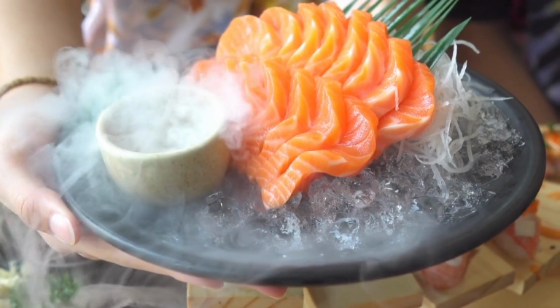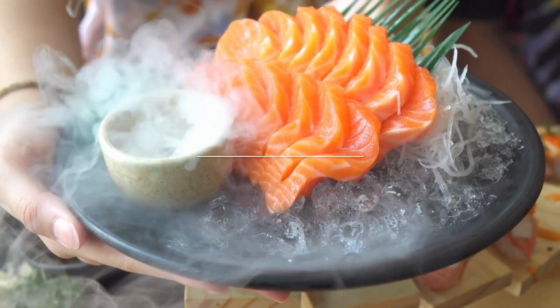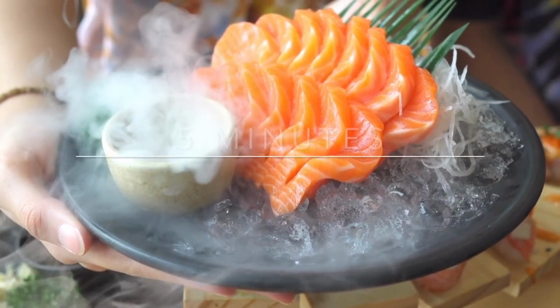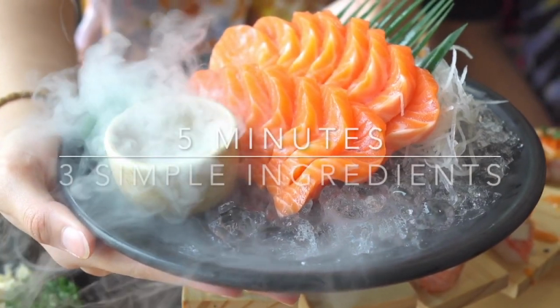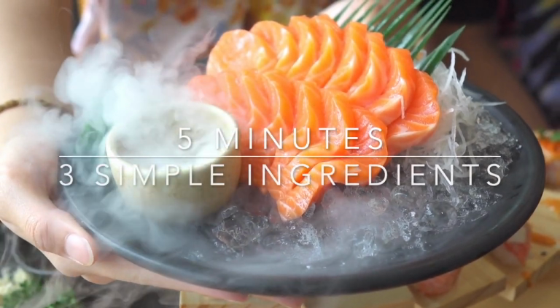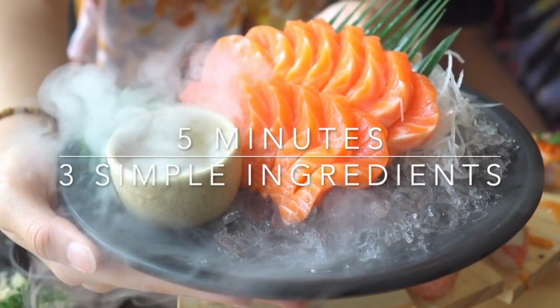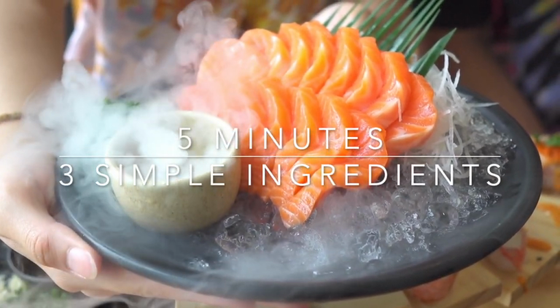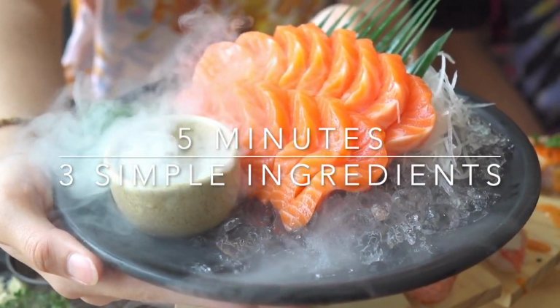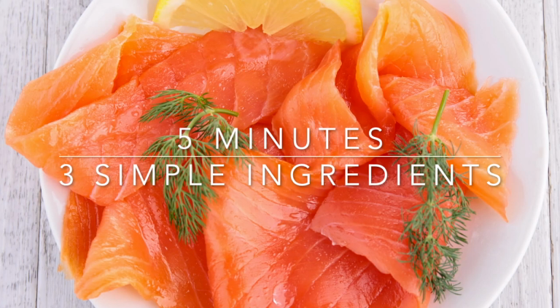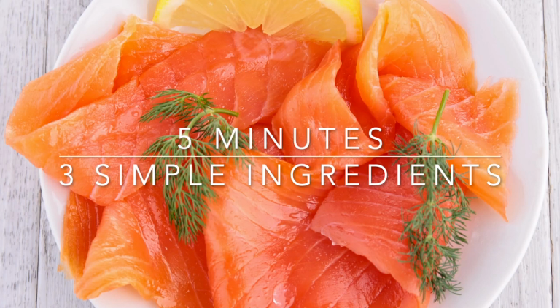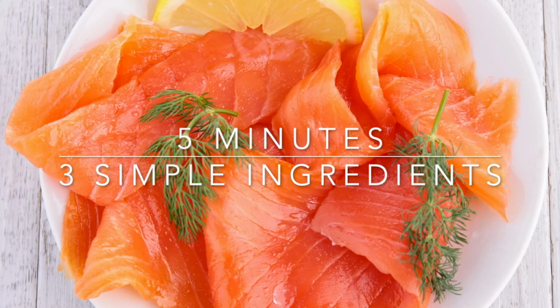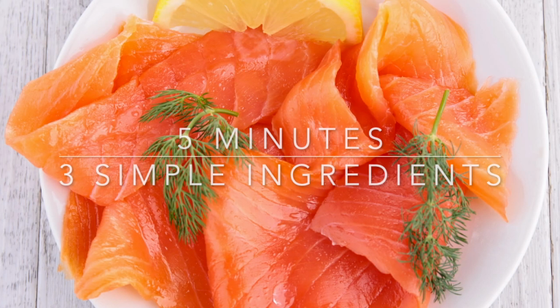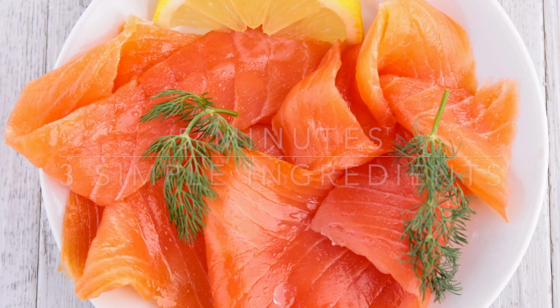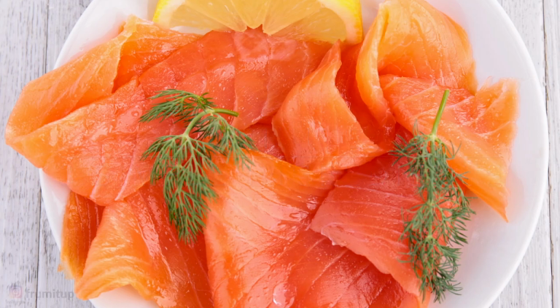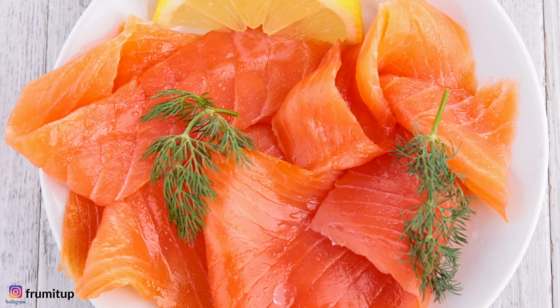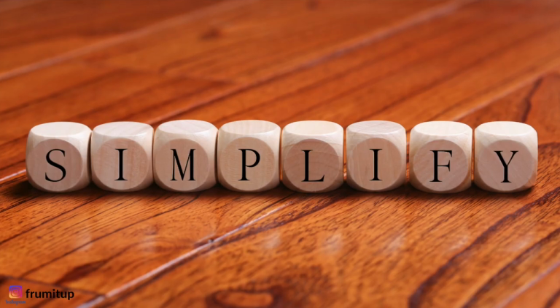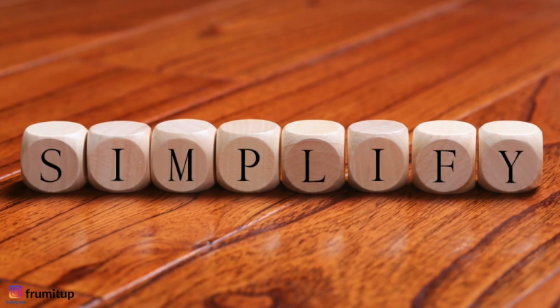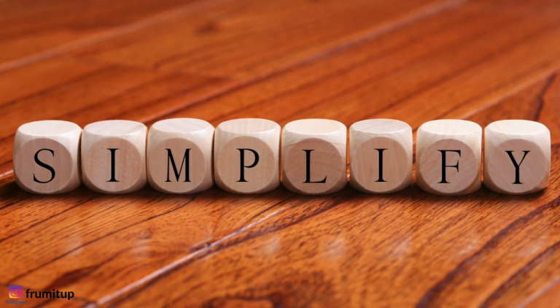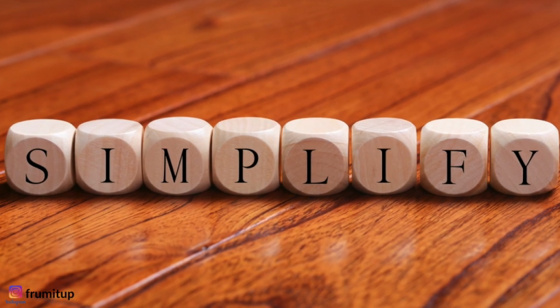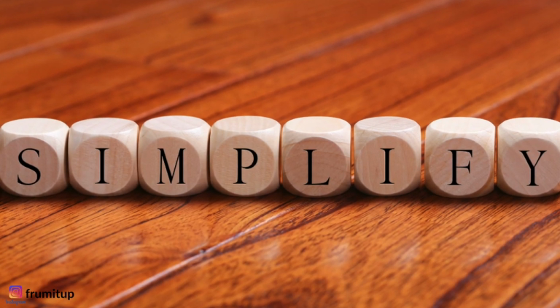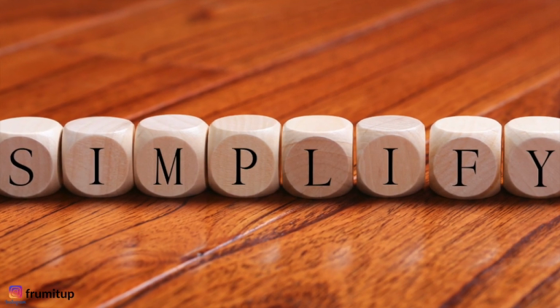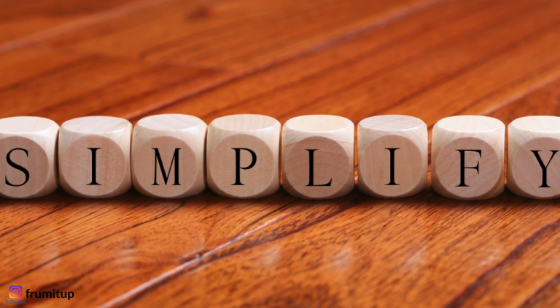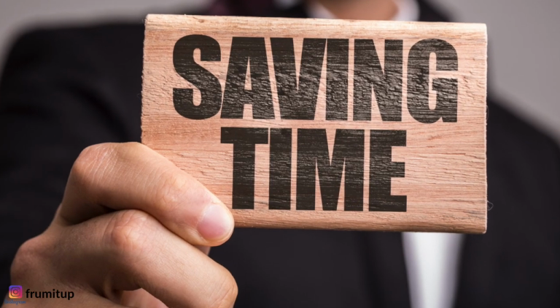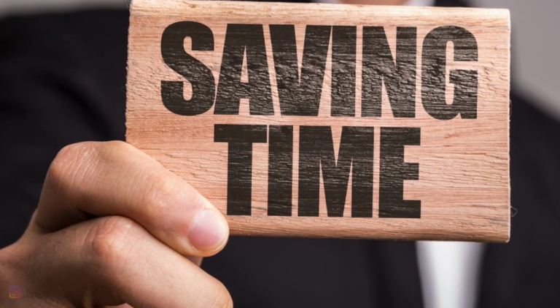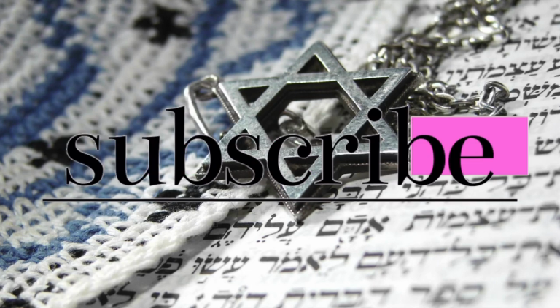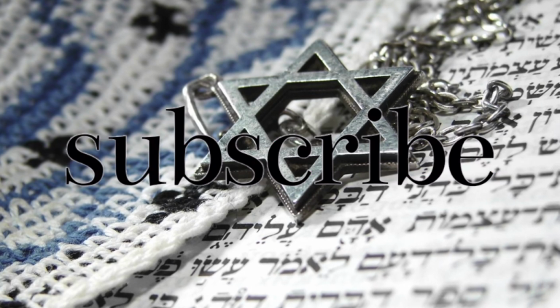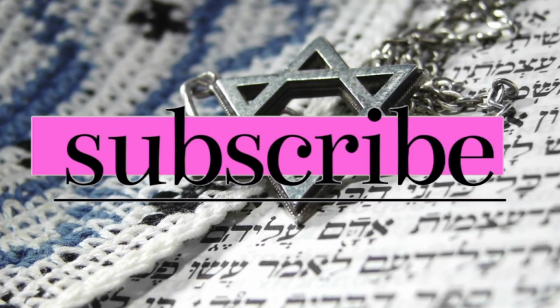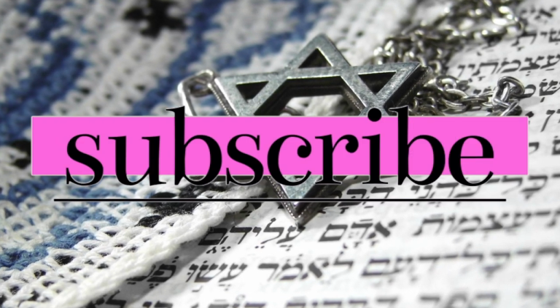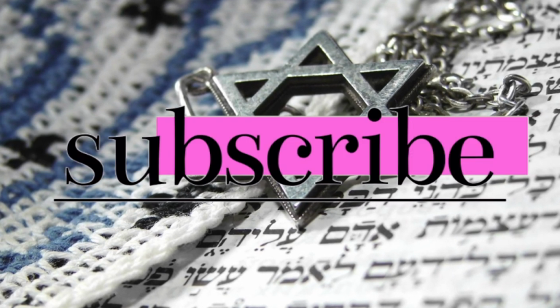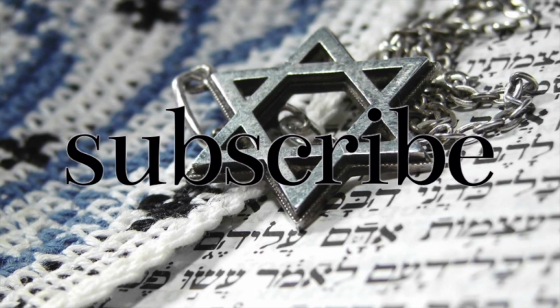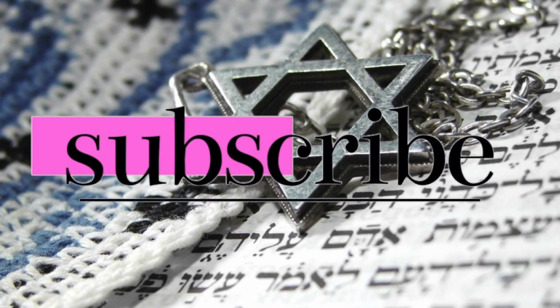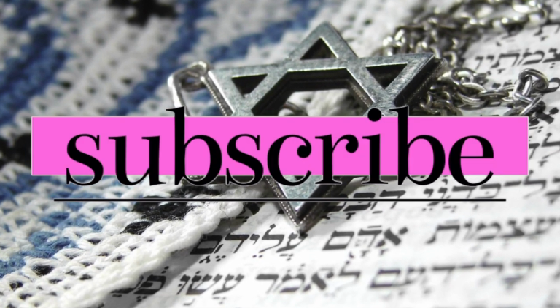It will take you five minutes of preparation, you will use three simple ingredients. And of course, if you like this kind of content all about simplifying yet leading a more meaningful Jewish life, please consider subscribing. So let's jump into it.